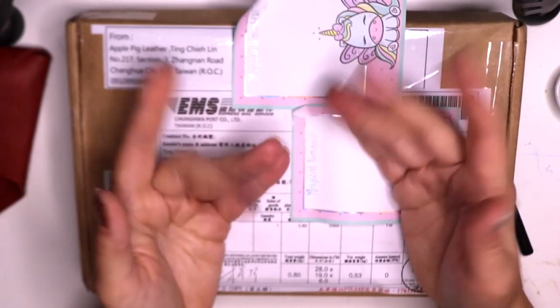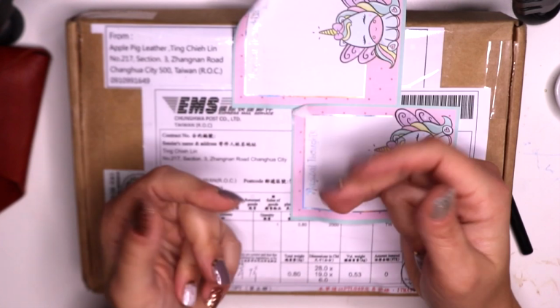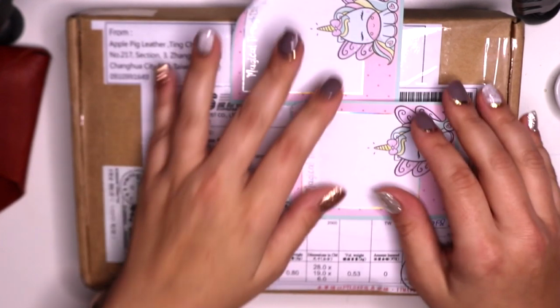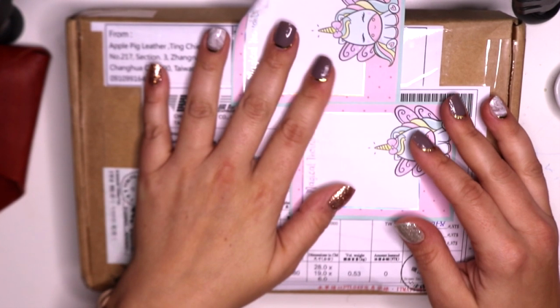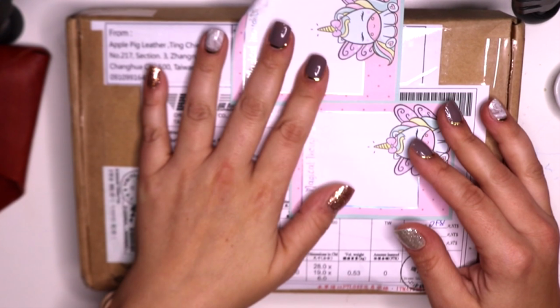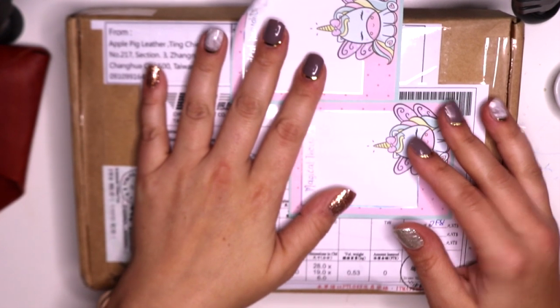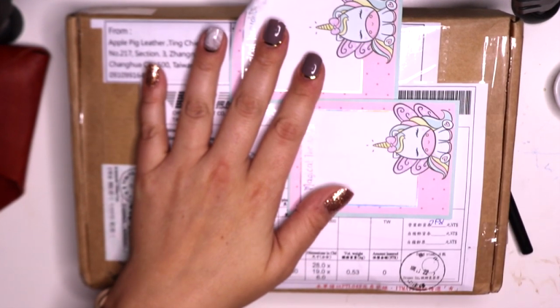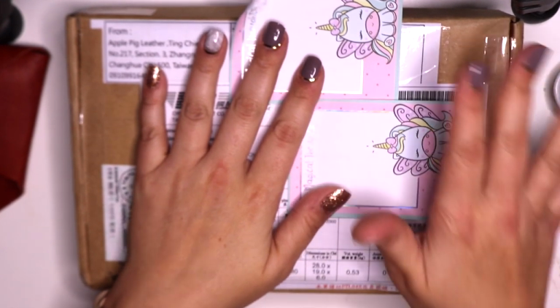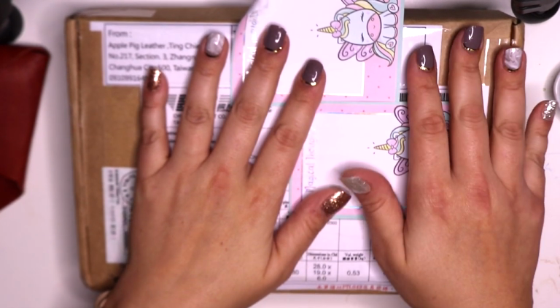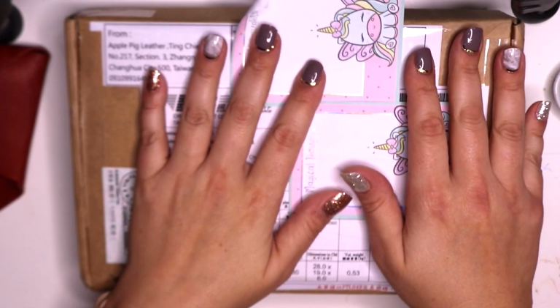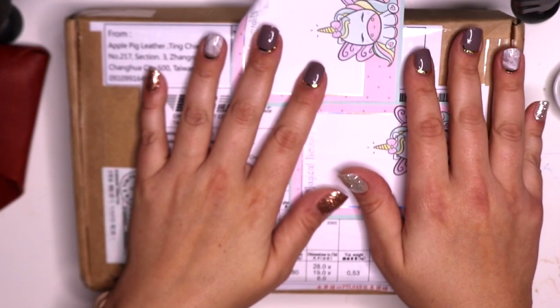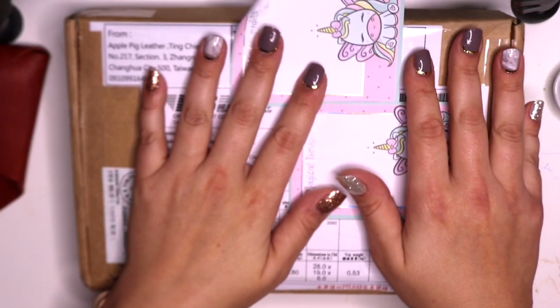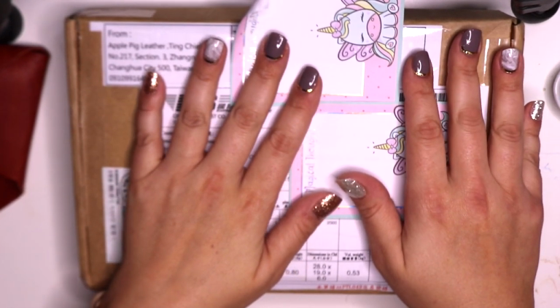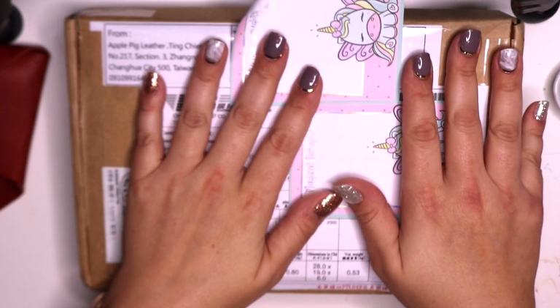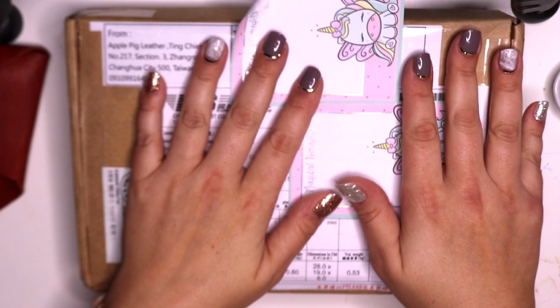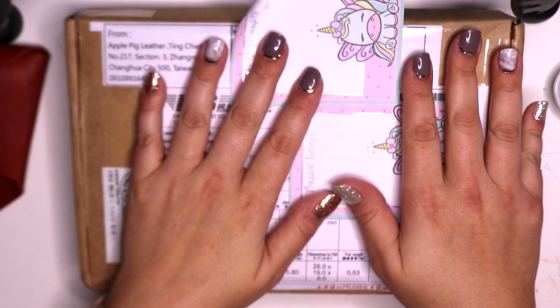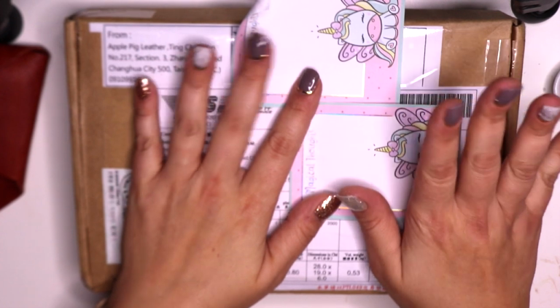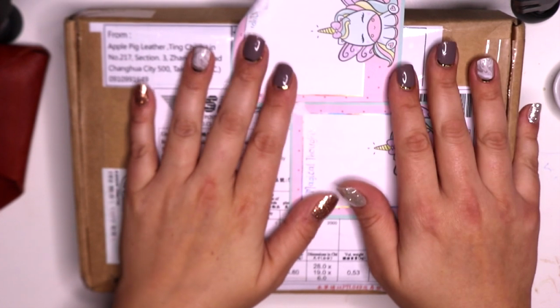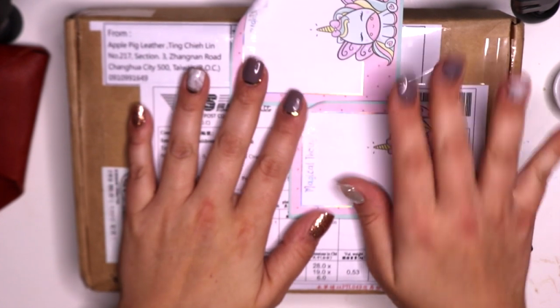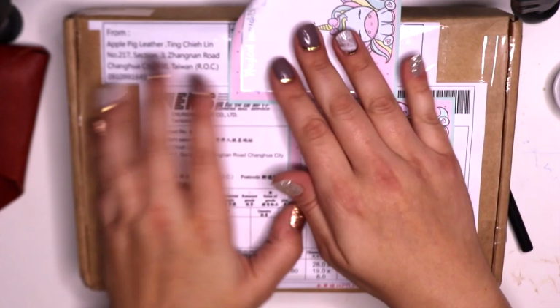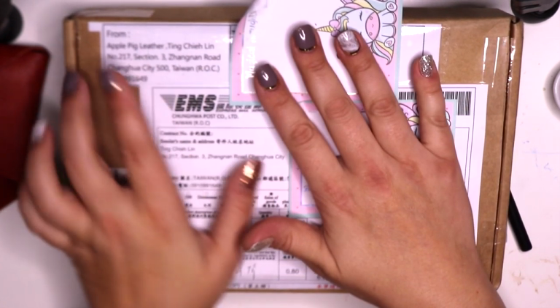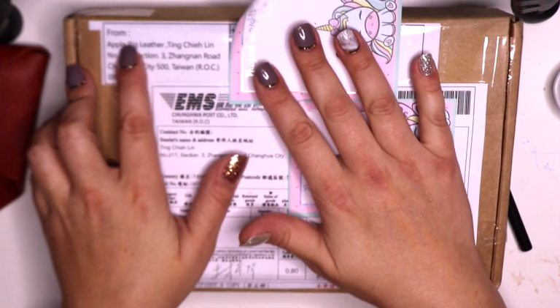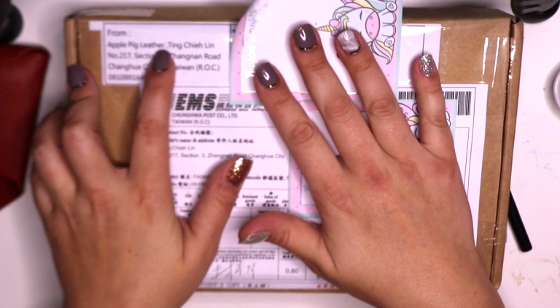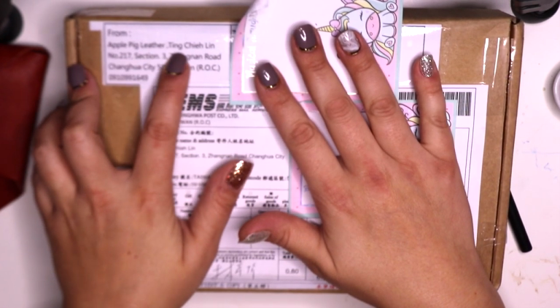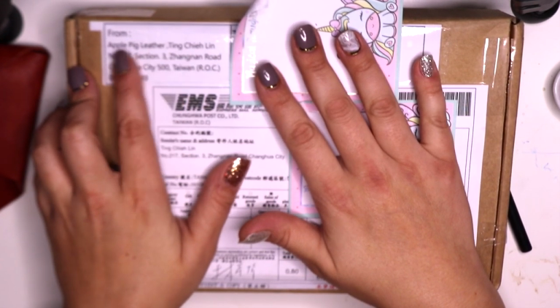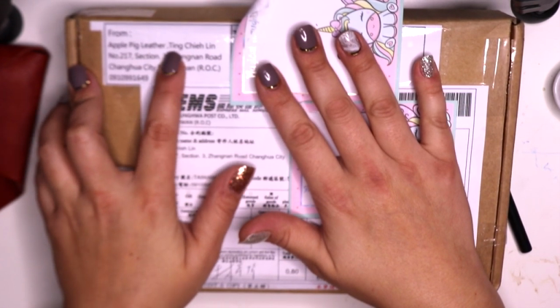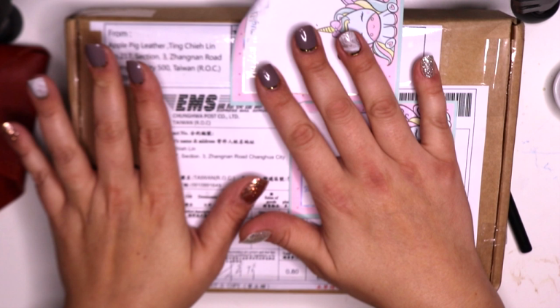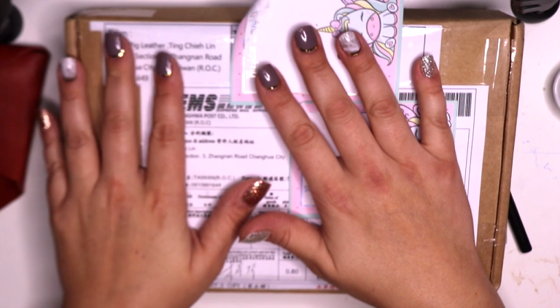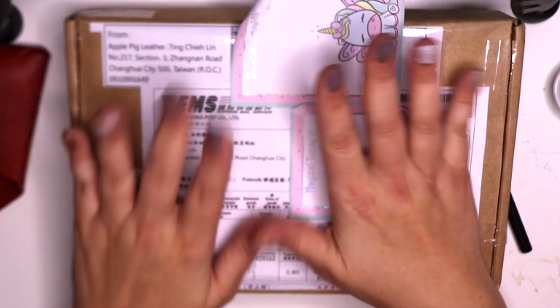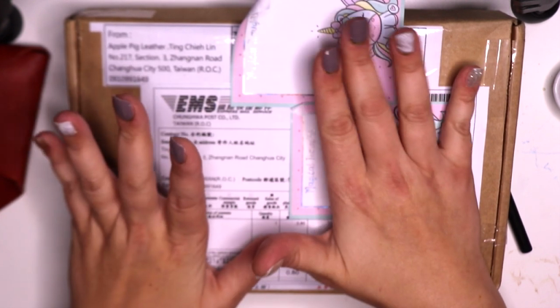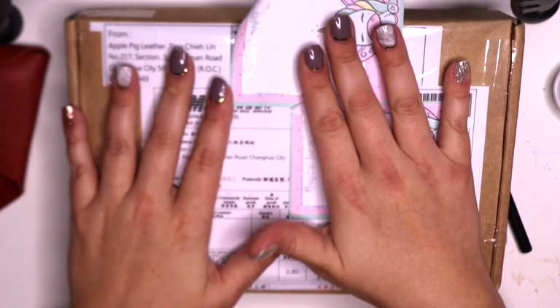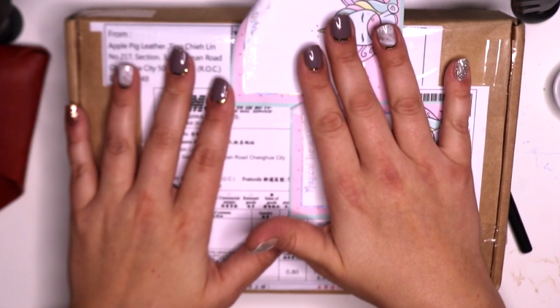Hello everyone, it's Vicki, and I have a fun surprise for all of you. From here you can see it's Apple Pig Leather from Ting. He never gives me a heads up.